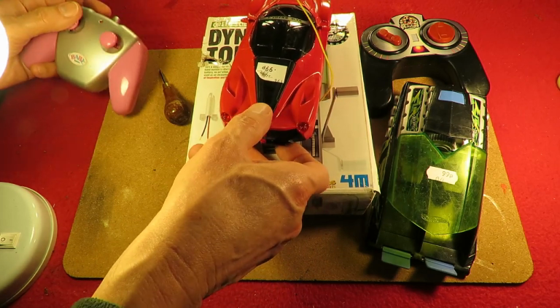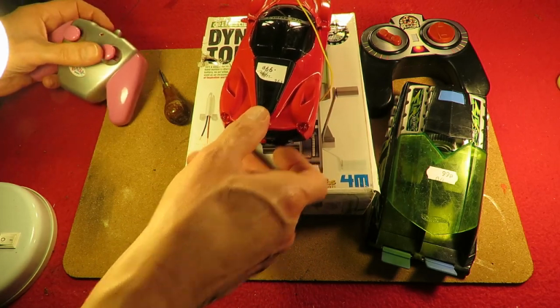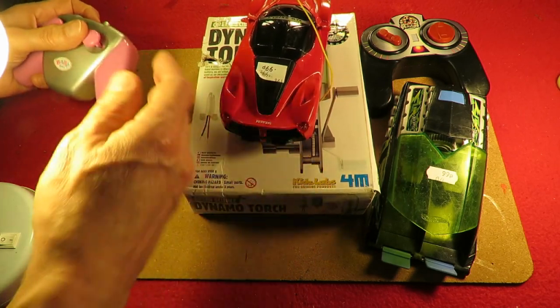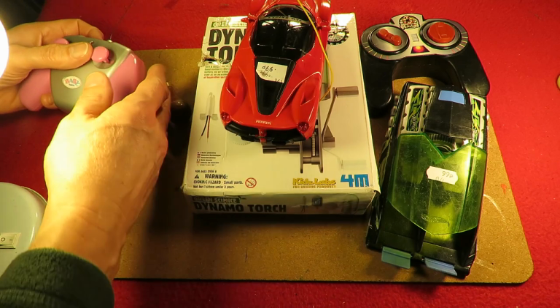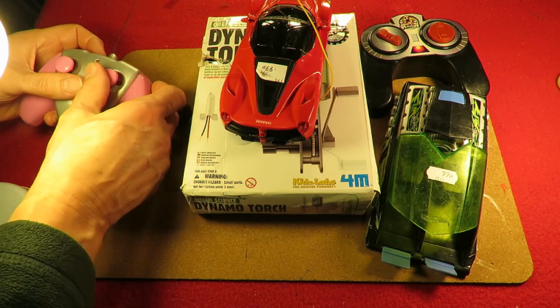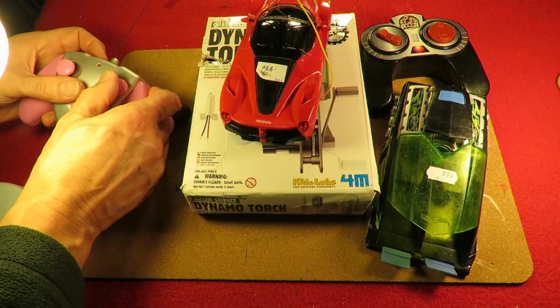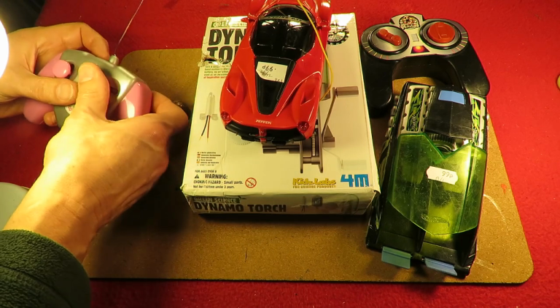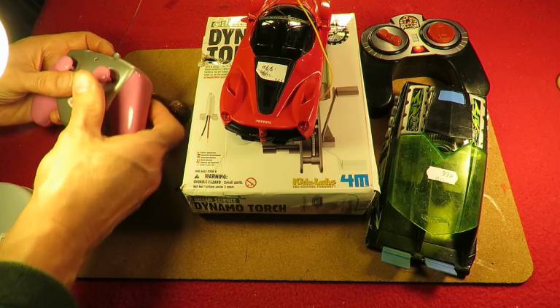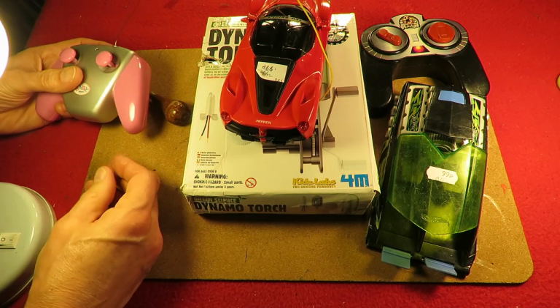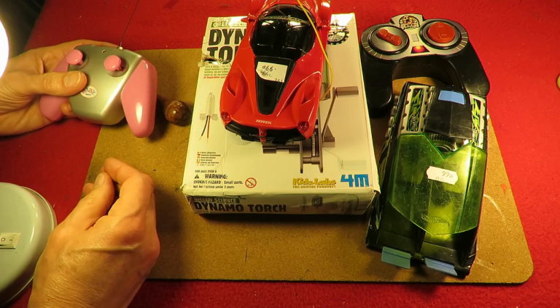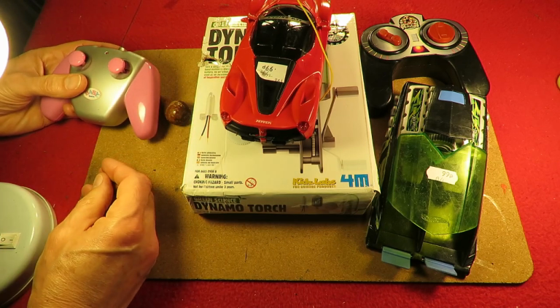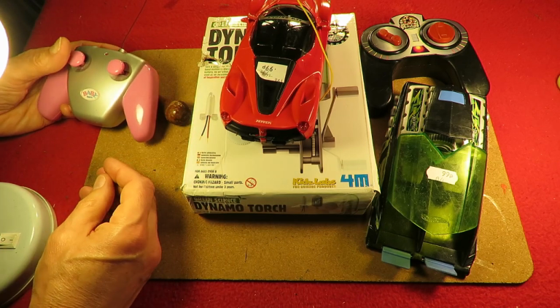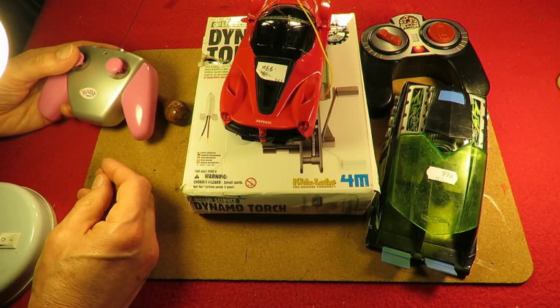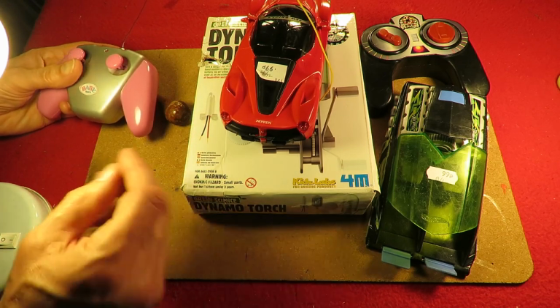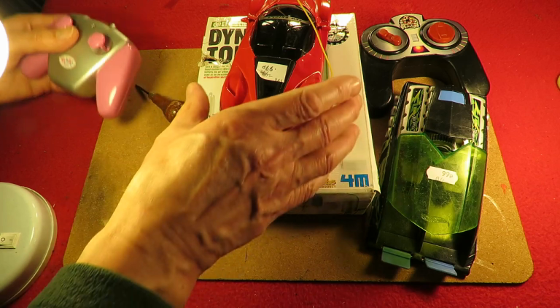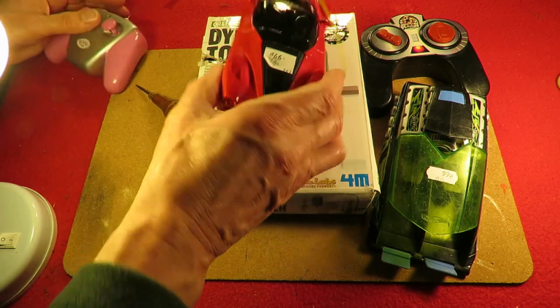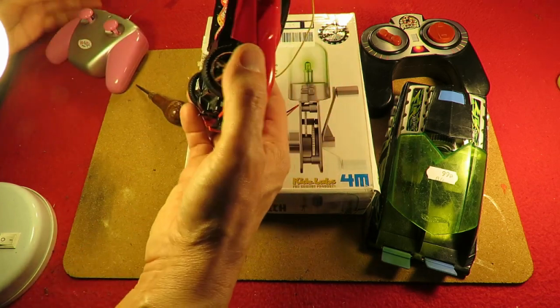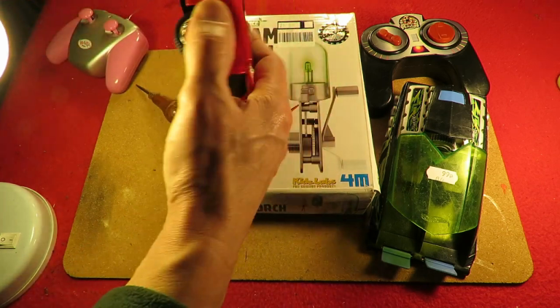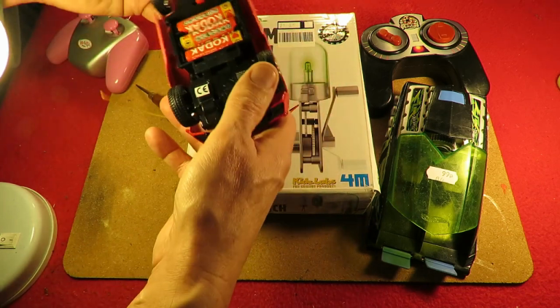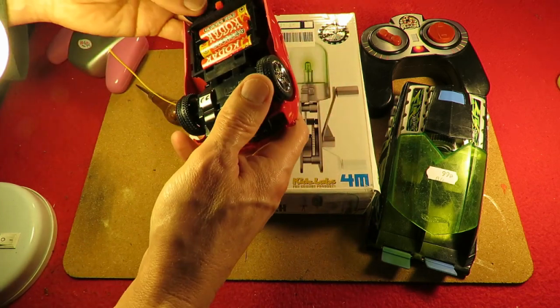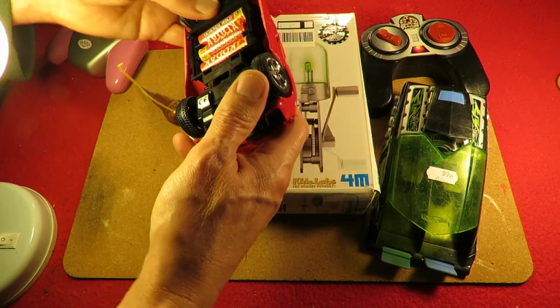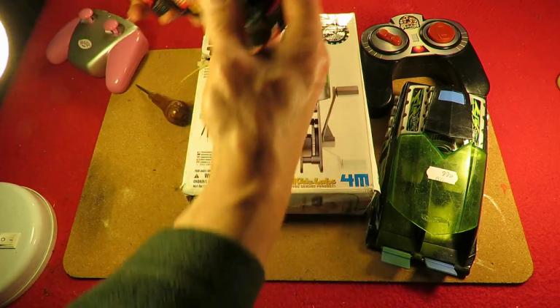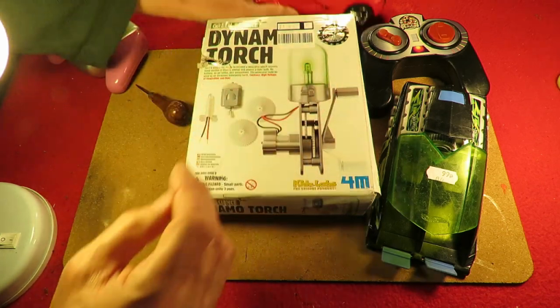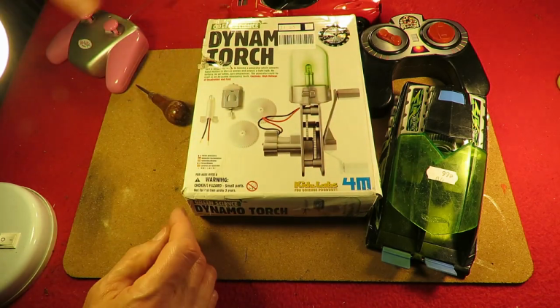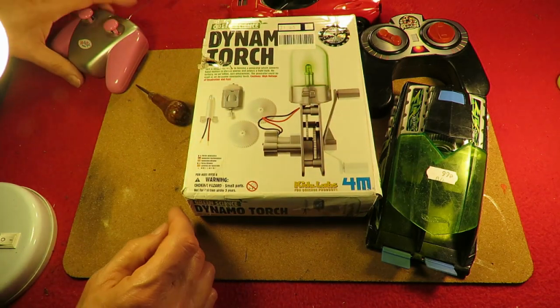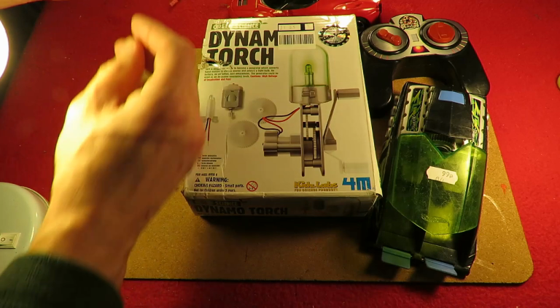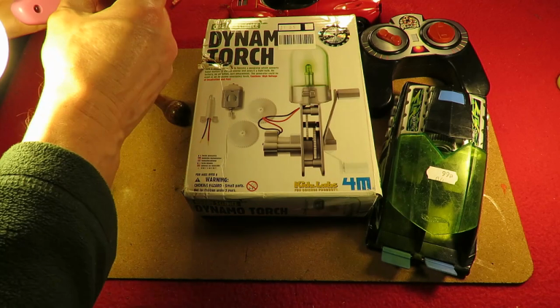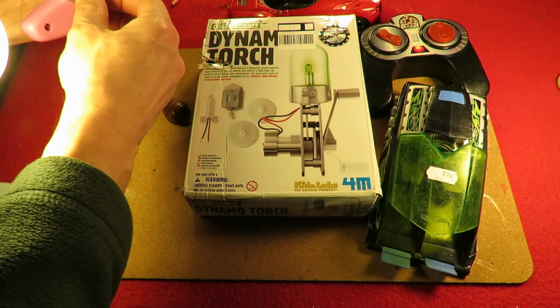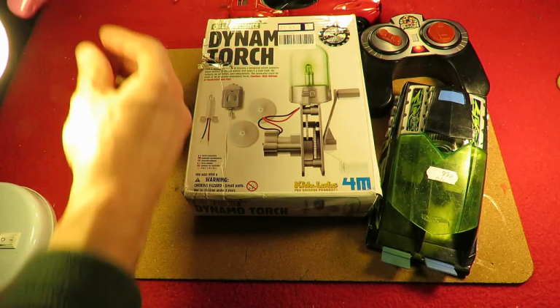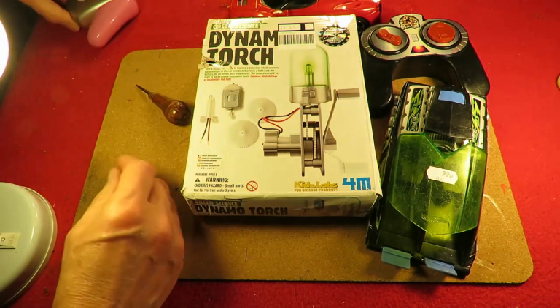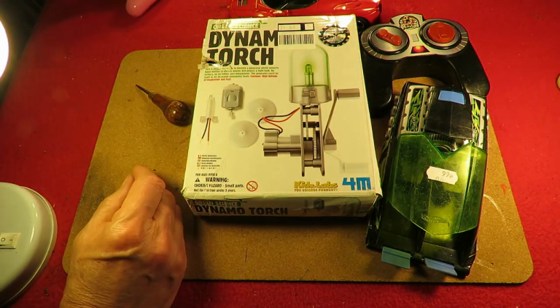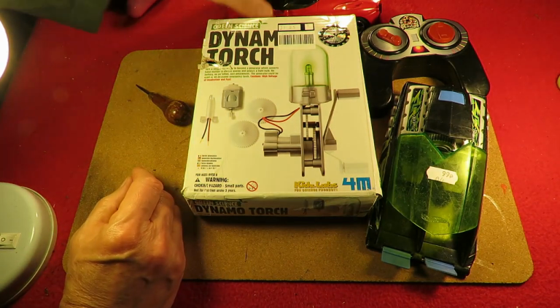For that controller it's reversed — forwards and backwards are reversed, but right and left are the right way round. I might give that a little run in a minute, depends how much I waffle over the rest of this.